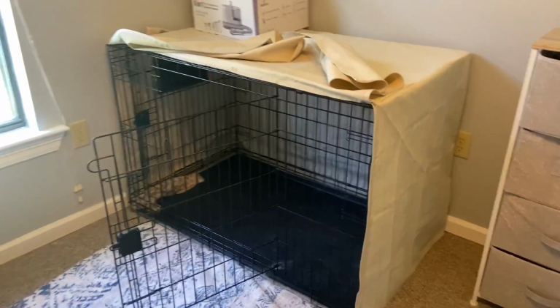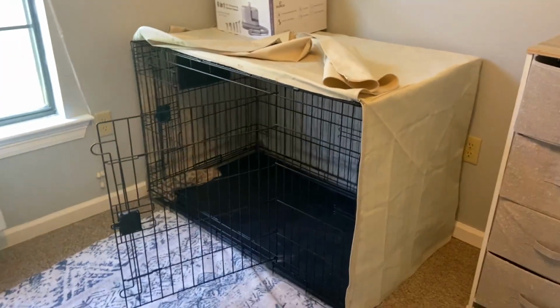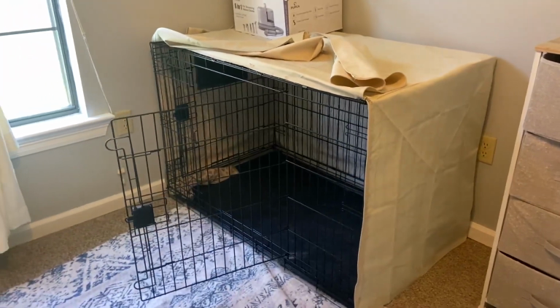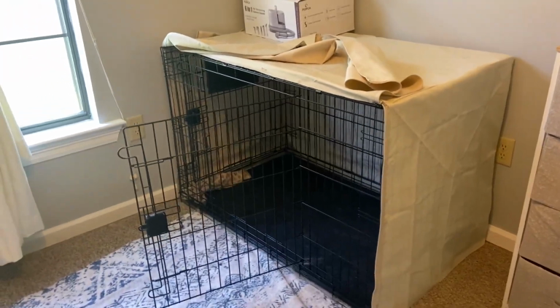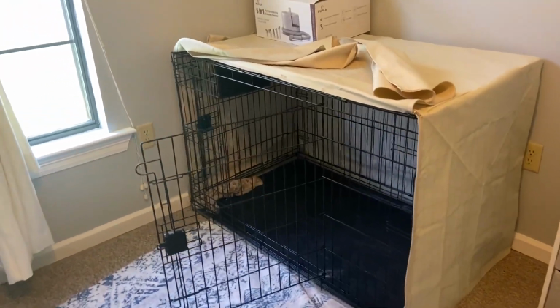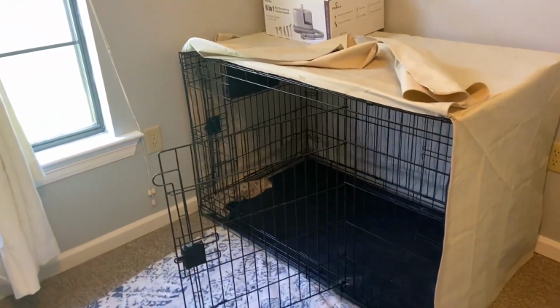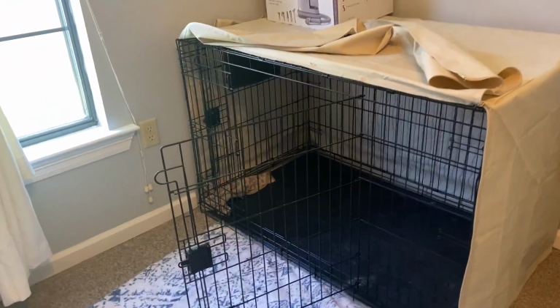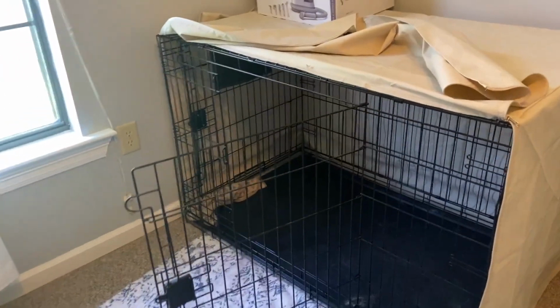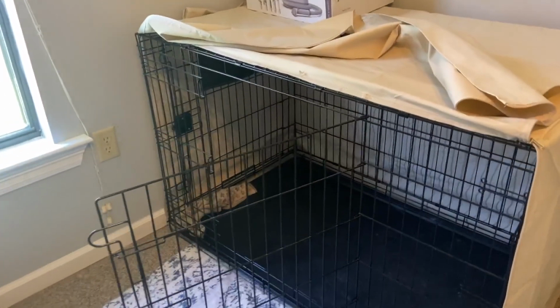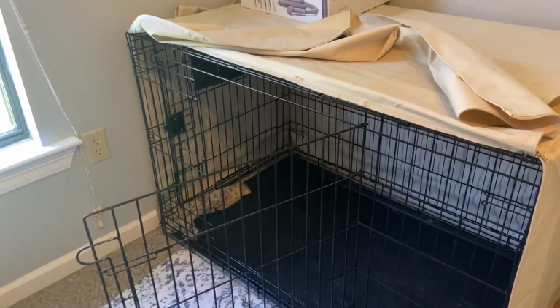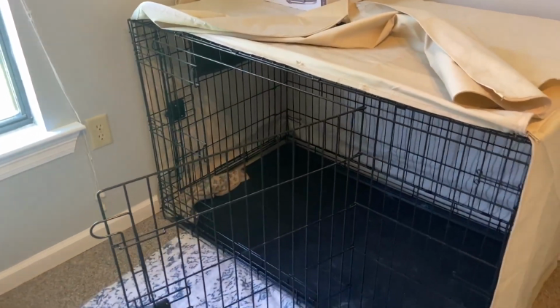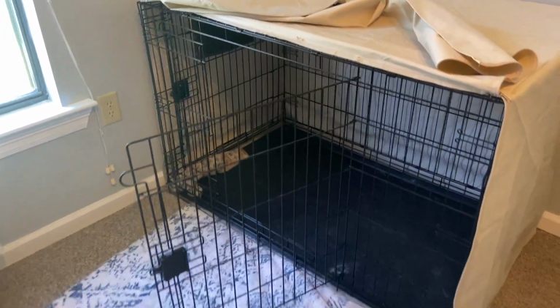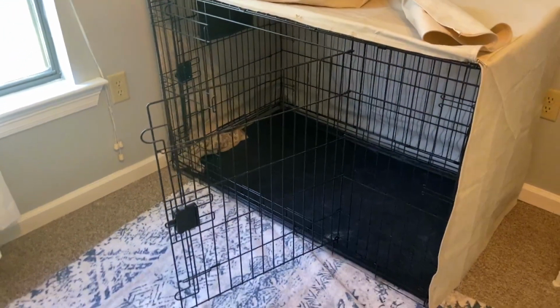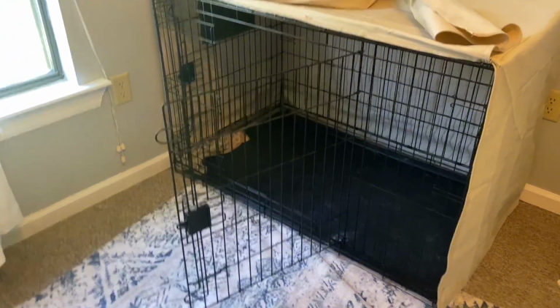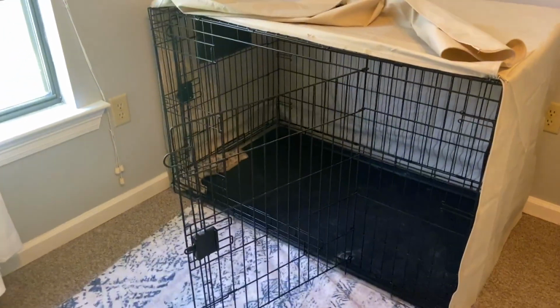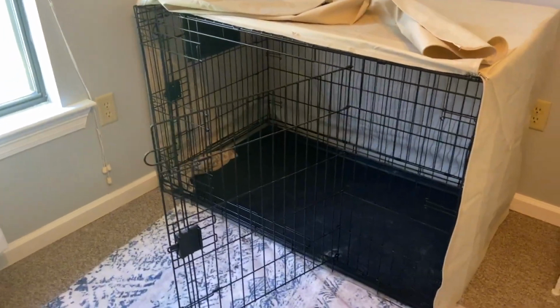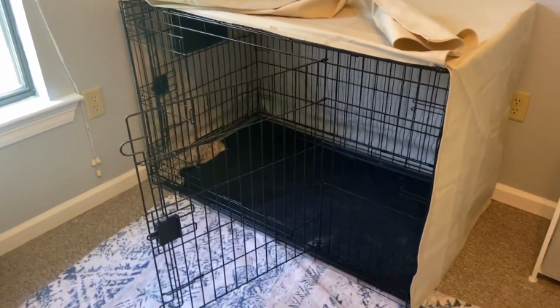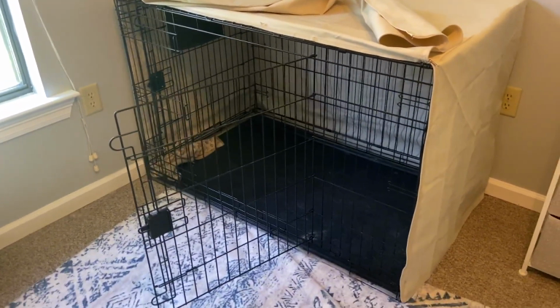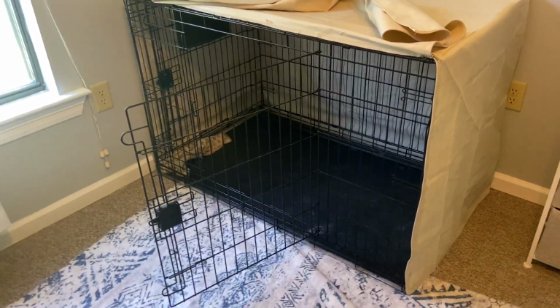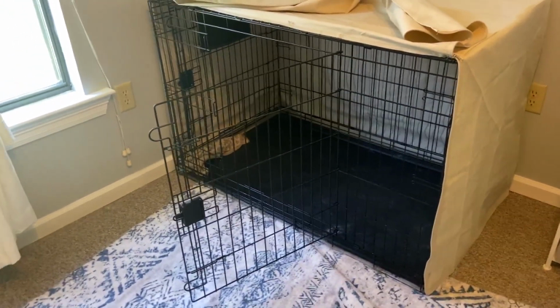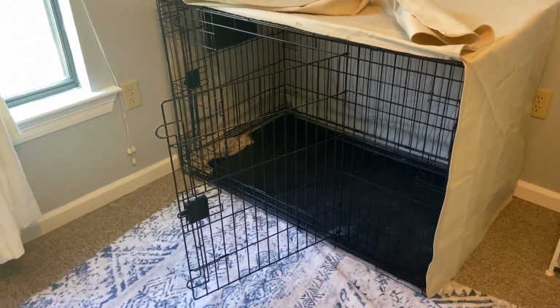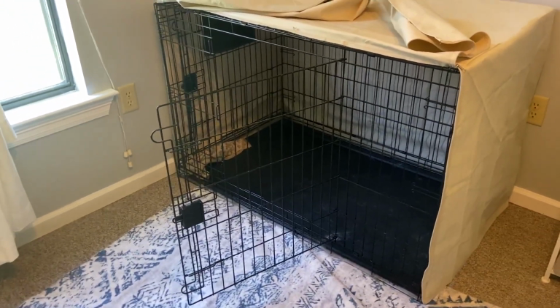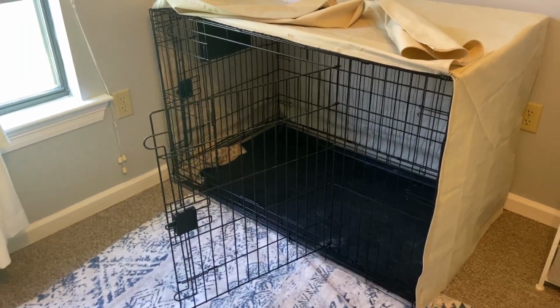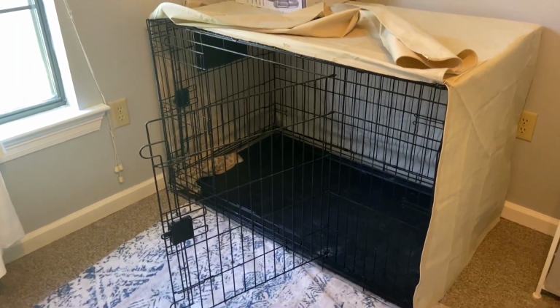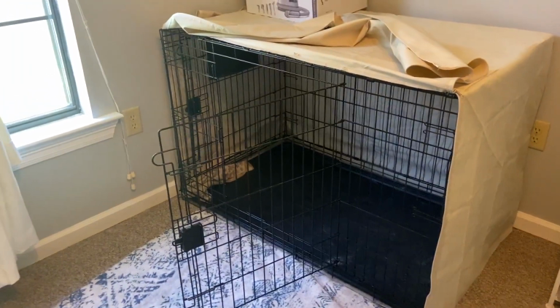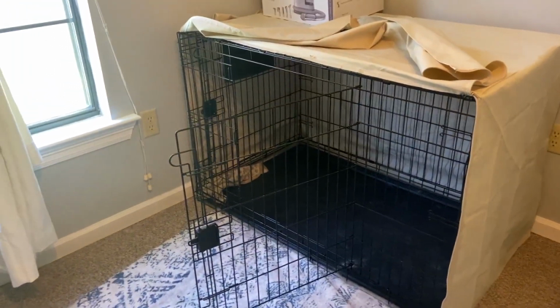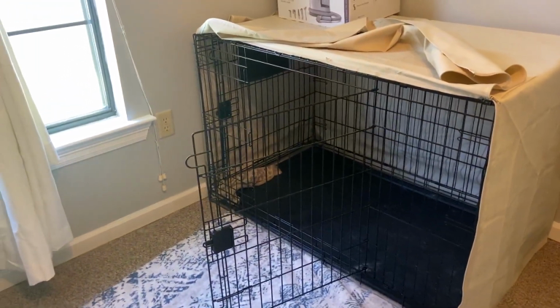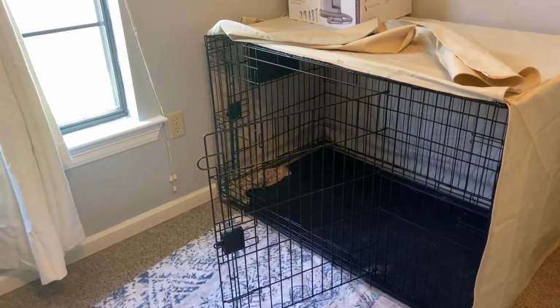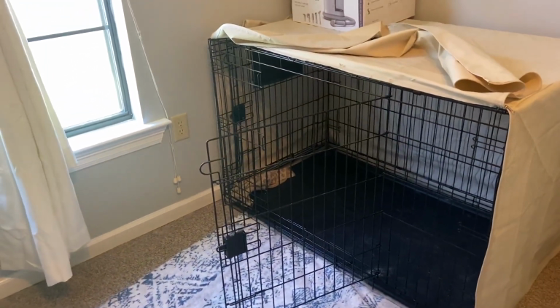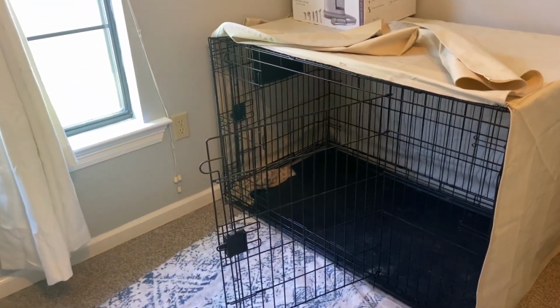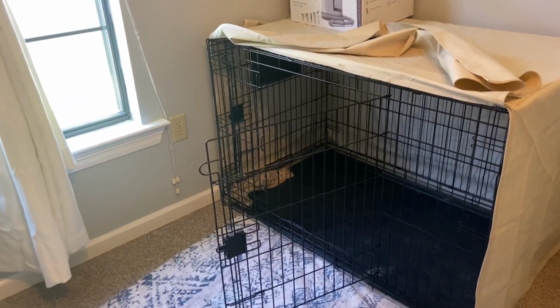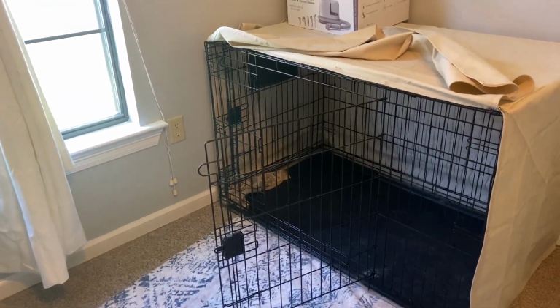Let's talk about crate training and if it's worth getting this crate. I've been training my dog — he's a golden retriever and he's now a year old, and he's been sleeping in his crate since we got him at eight weeks old.